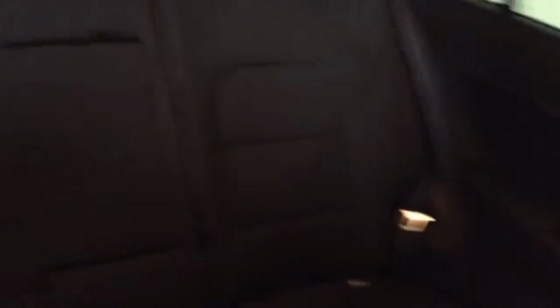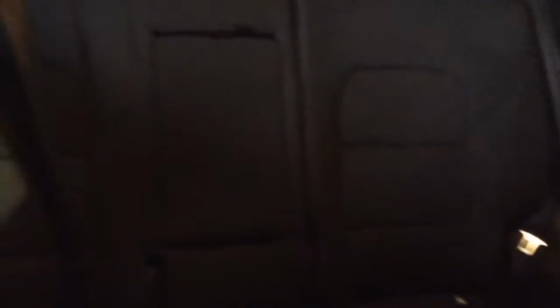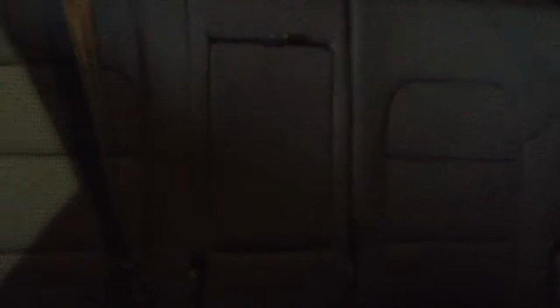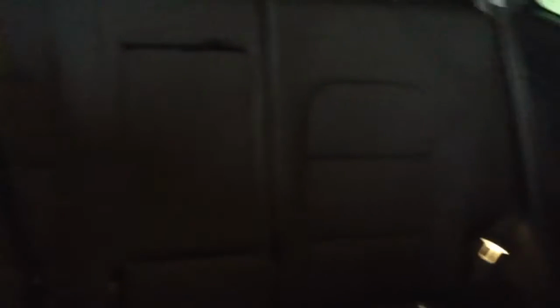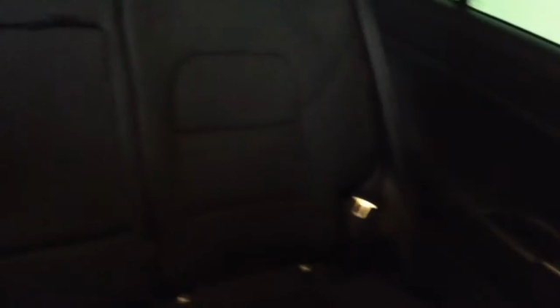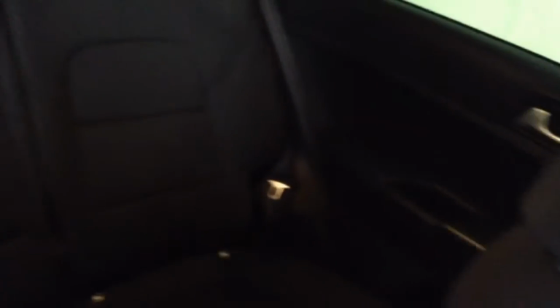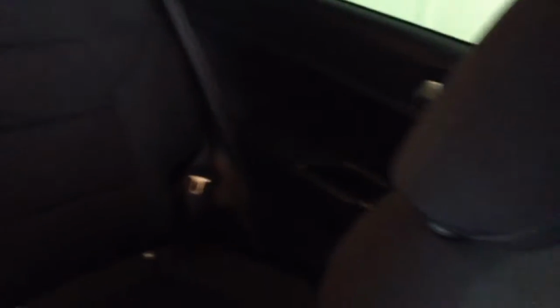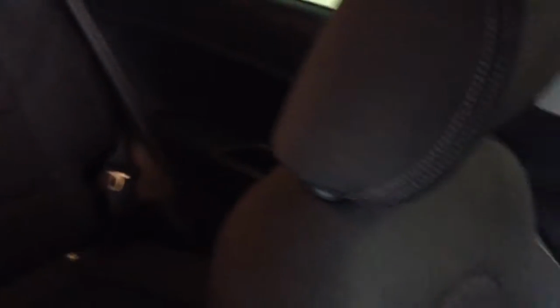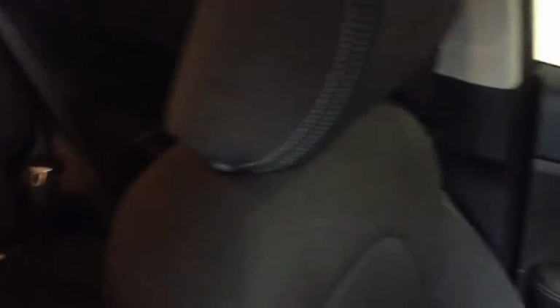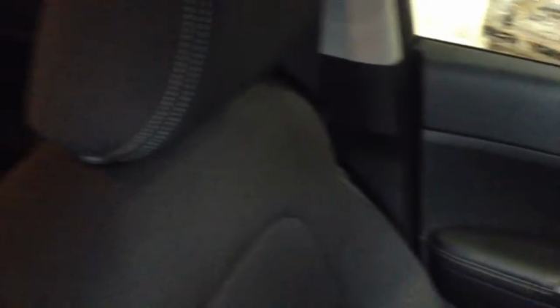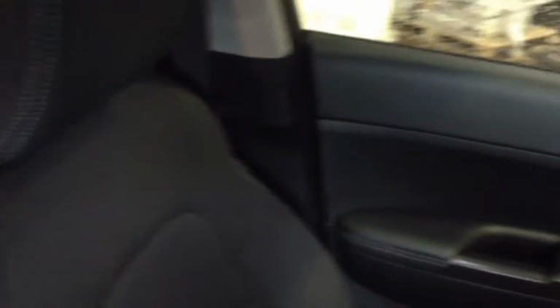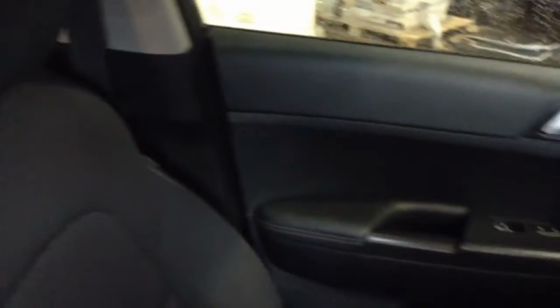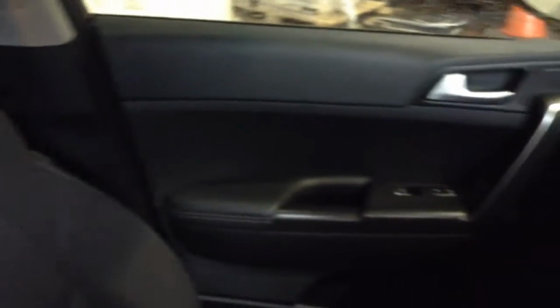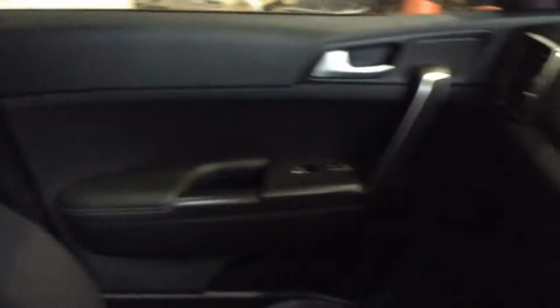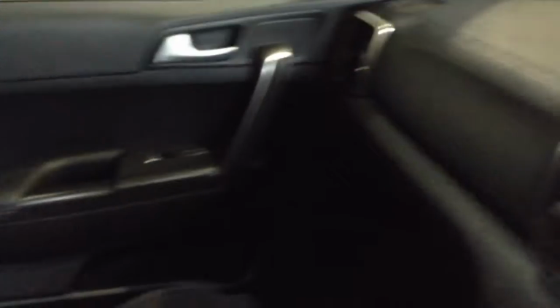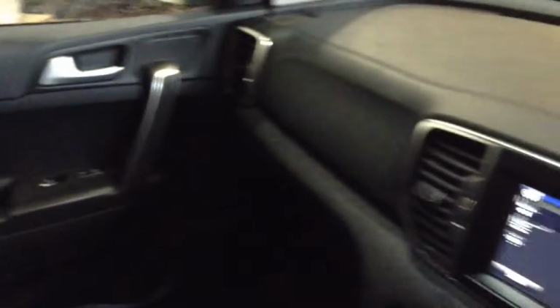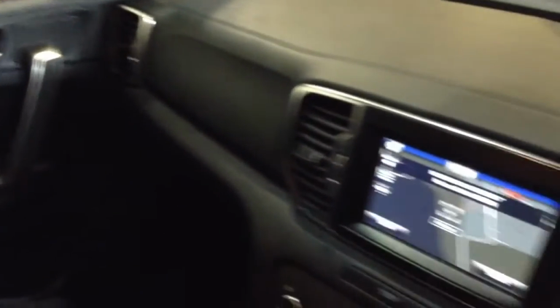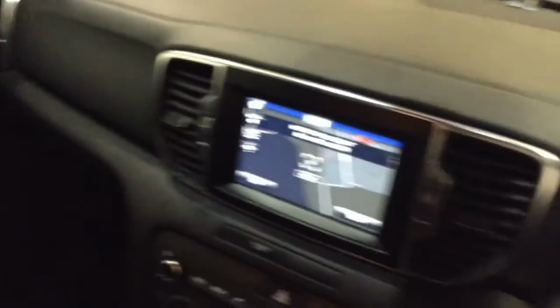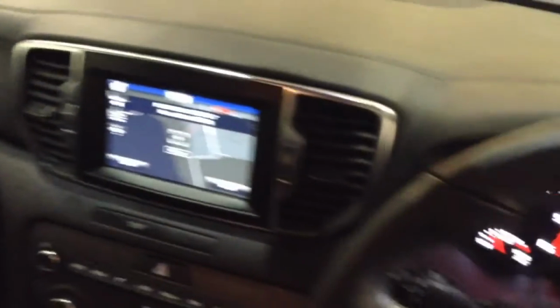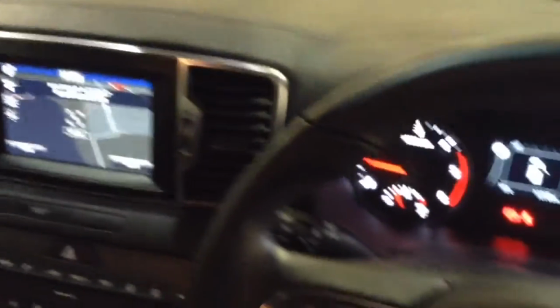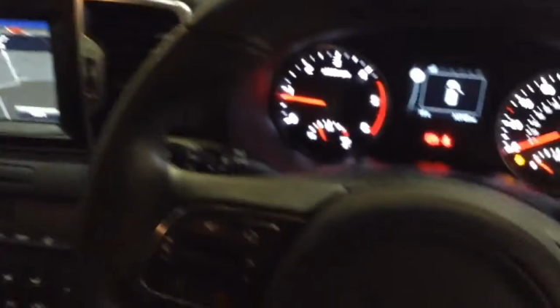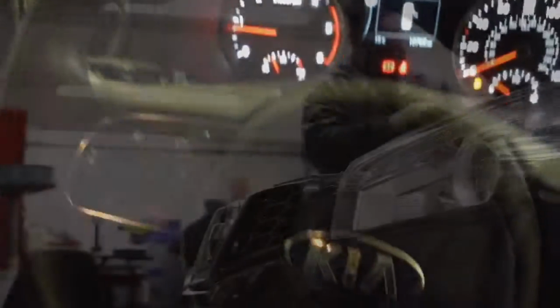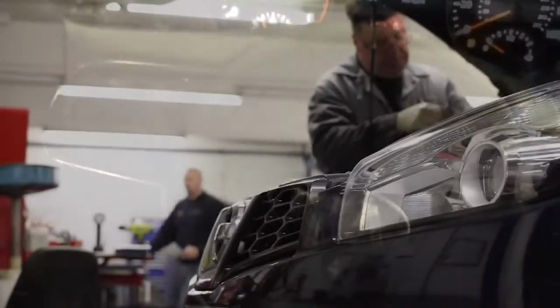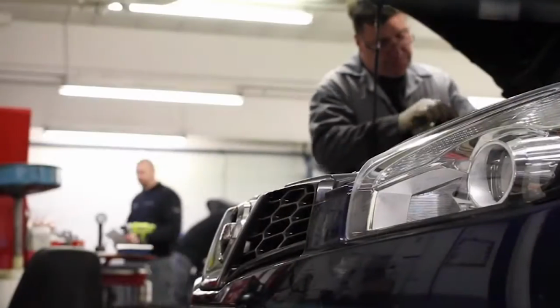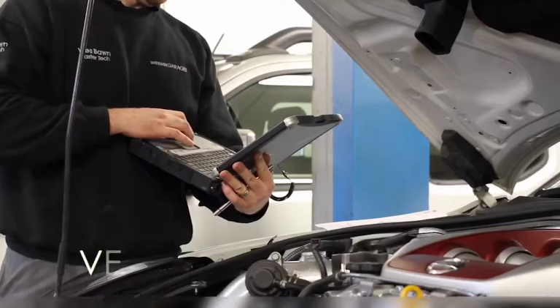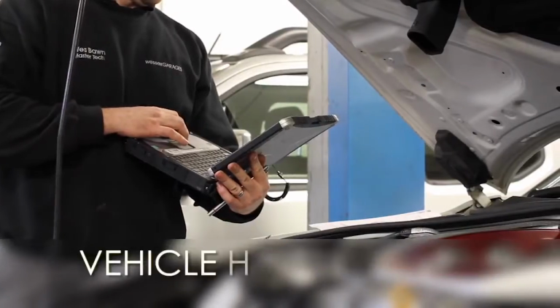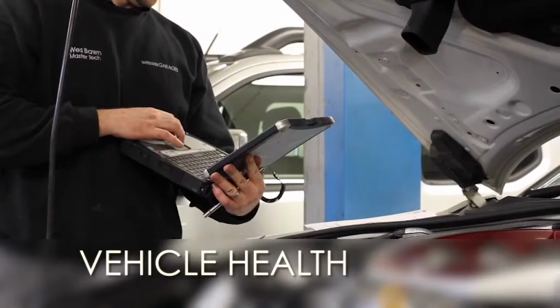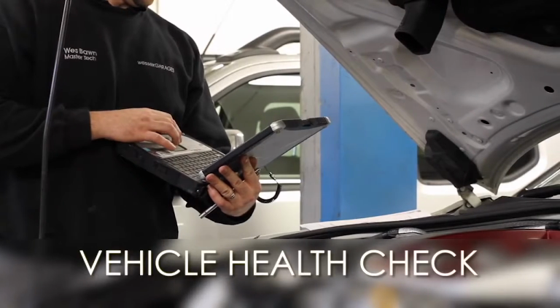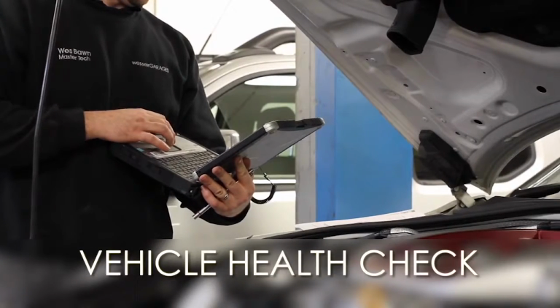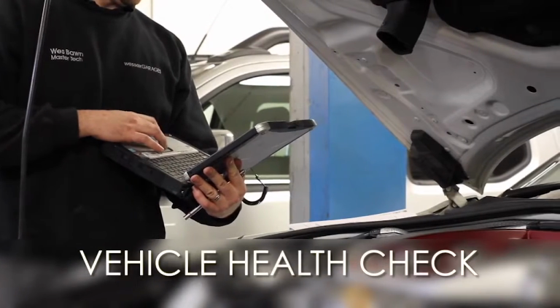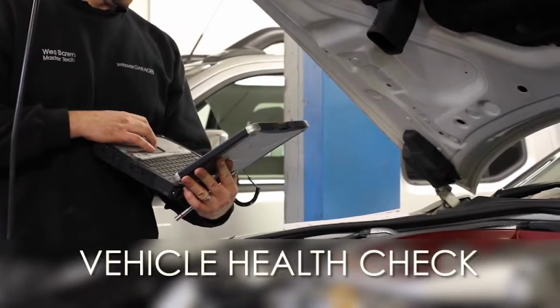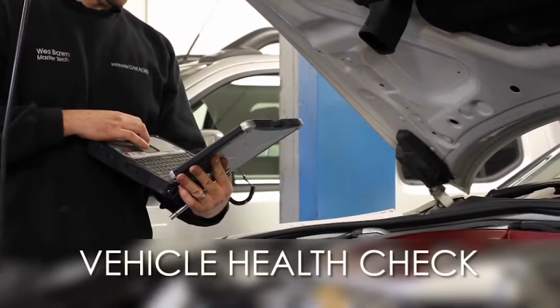For all other enquiries, don't hesitate to come down to our showroom and speak to one of our friendly sales team — we'll be glad to help you out with any questions you have. Thank you for watching this video from Wessex Garages. Every Wessex Garages used car receives a vehicle health check from our qualified technicians.